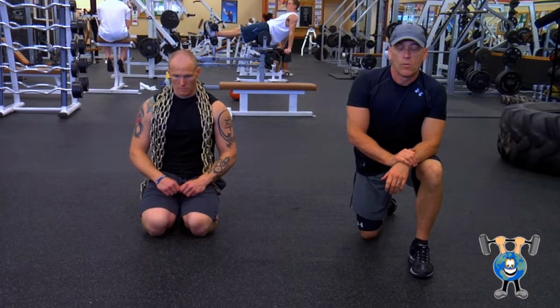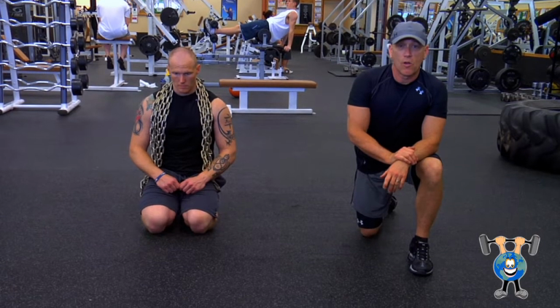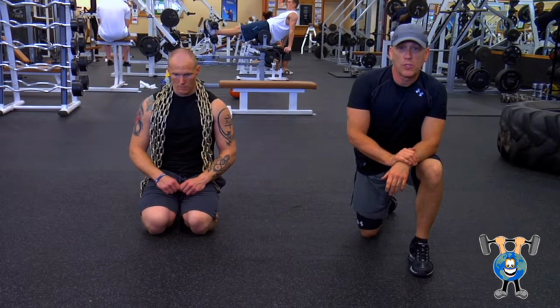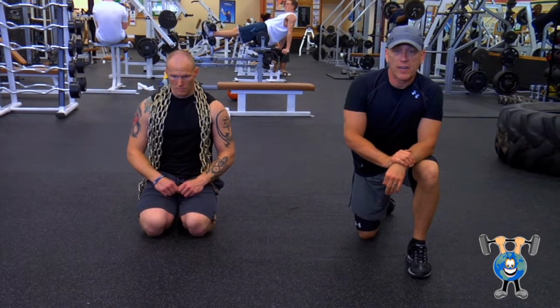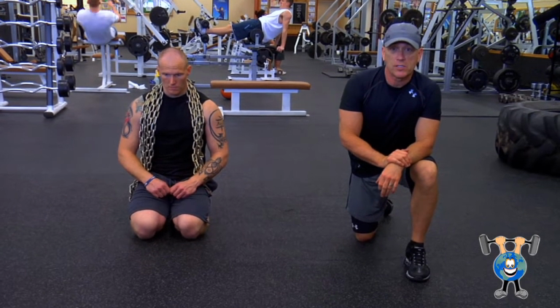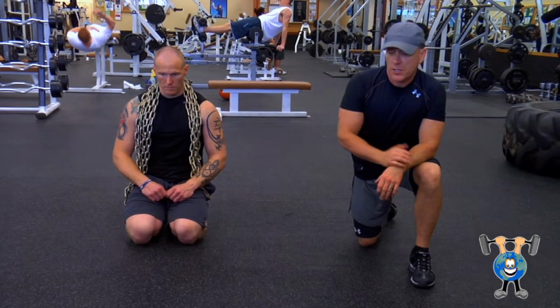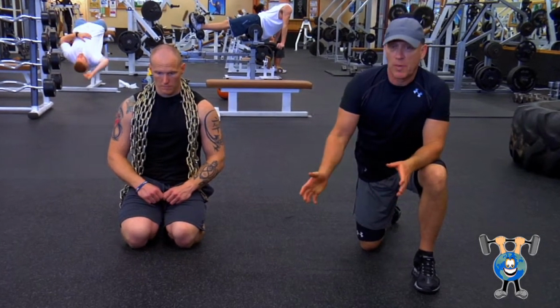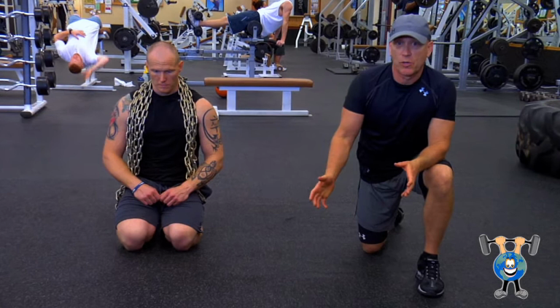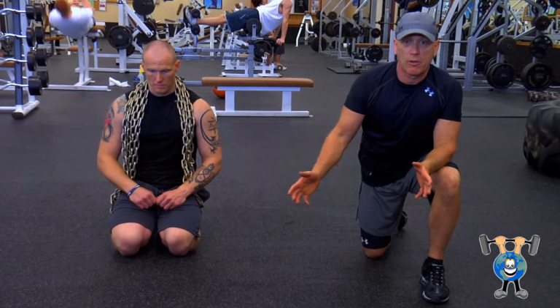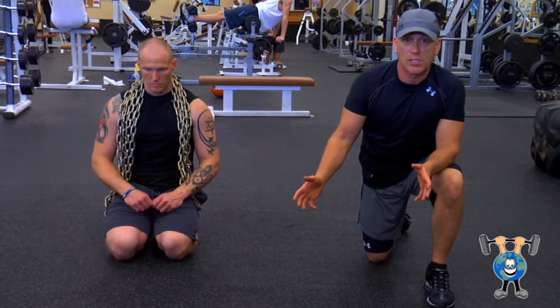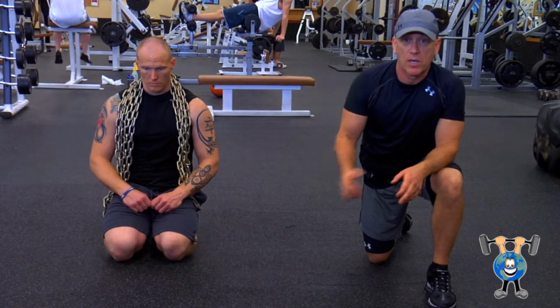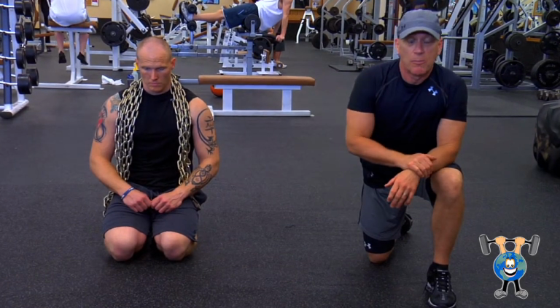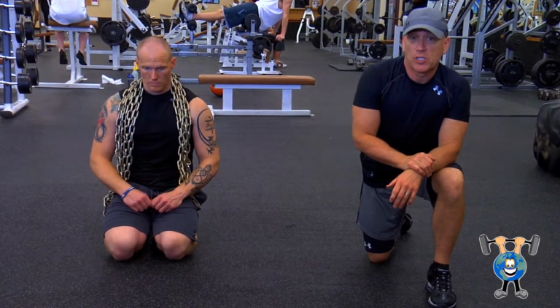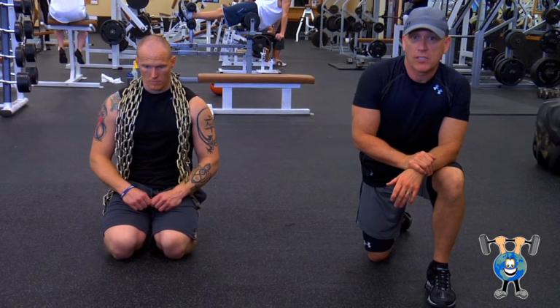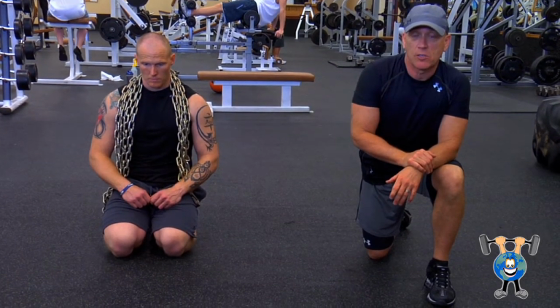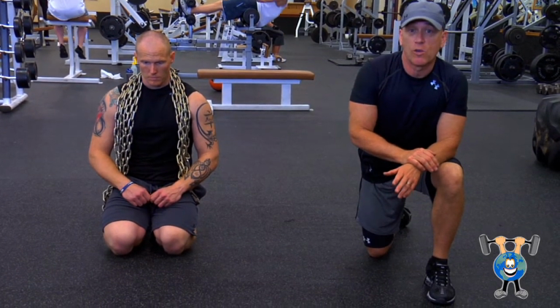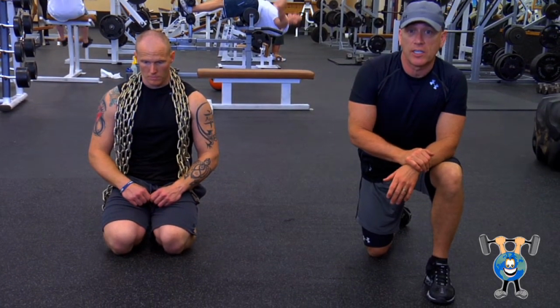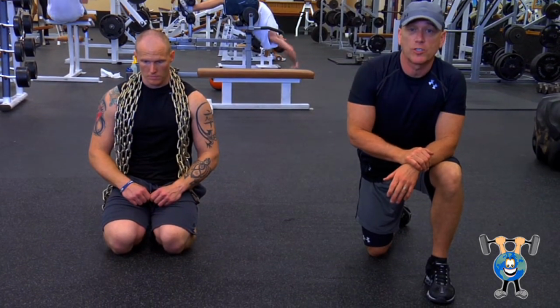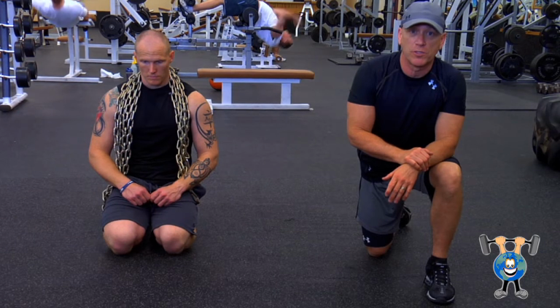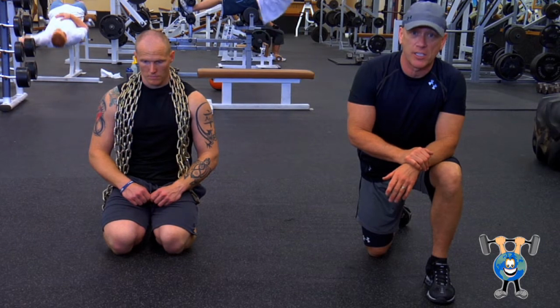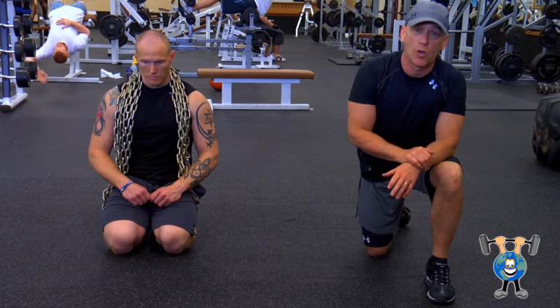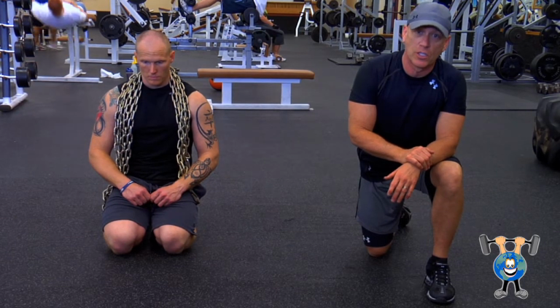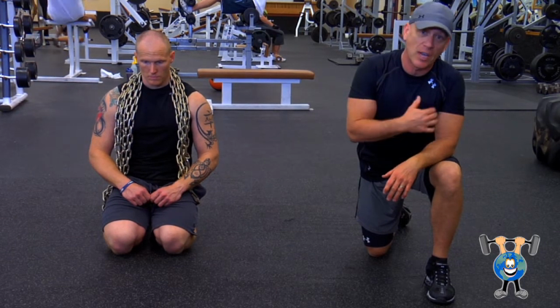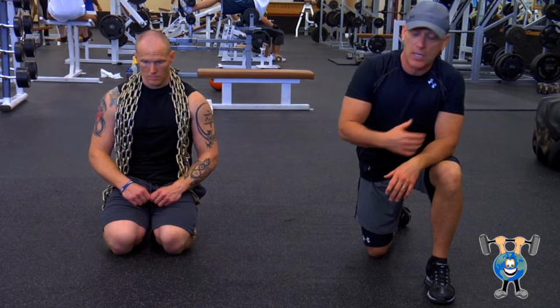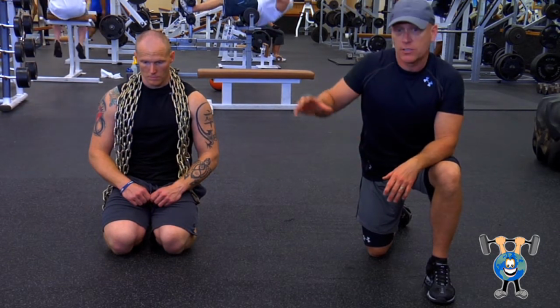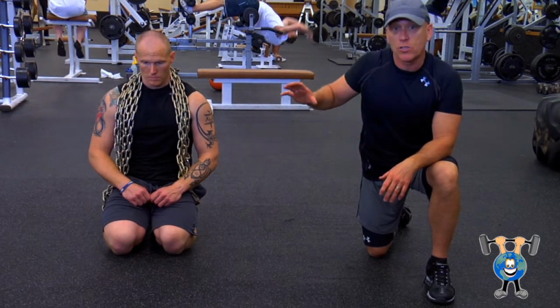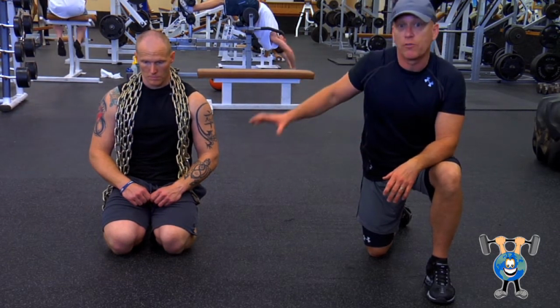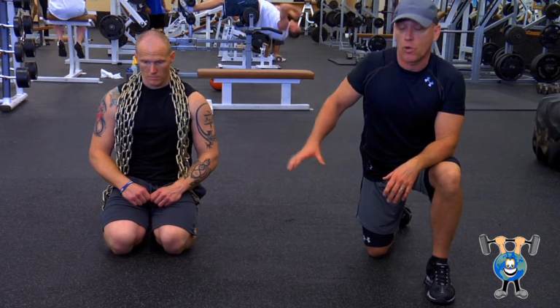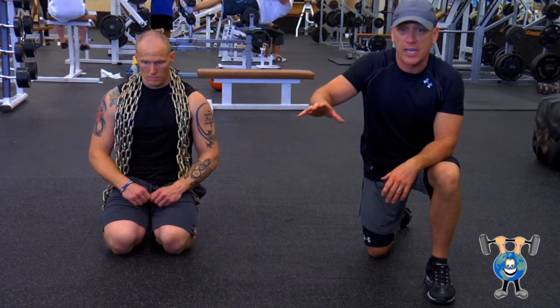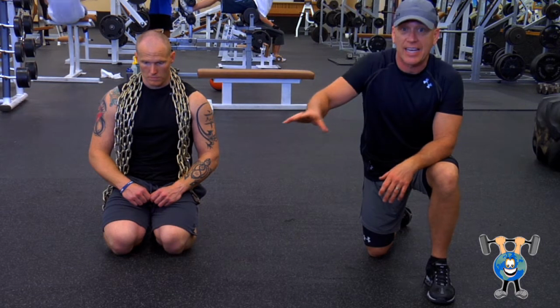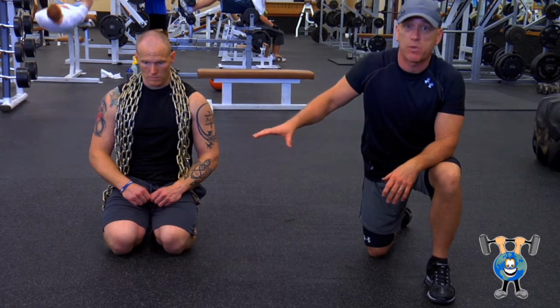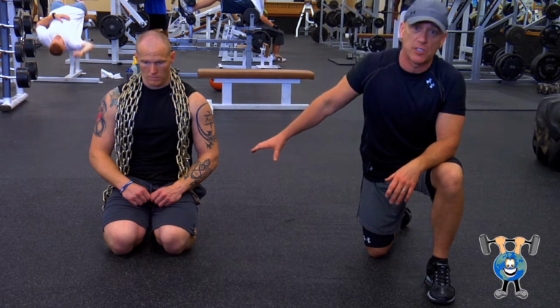We're going to go over some push-up variations. Your basic push-up, everyone knows that one. Push-ups are a great exercise — they work so many things: your arms, your chest, your shoulders, your lats. And it's also good for your core because you're getting into that nice plank position.